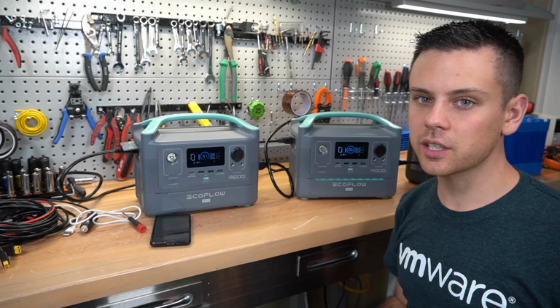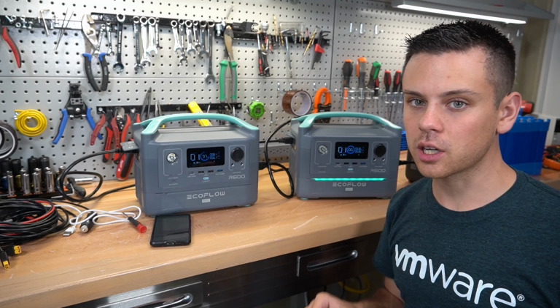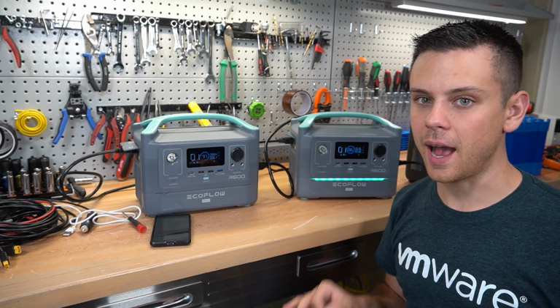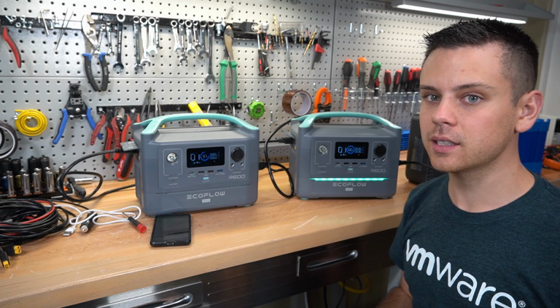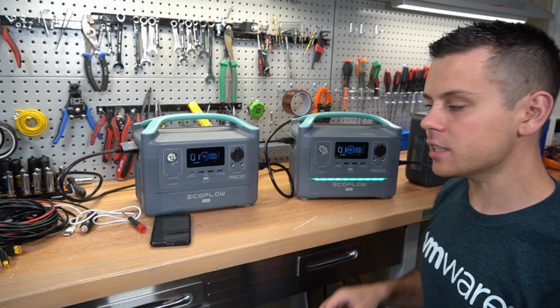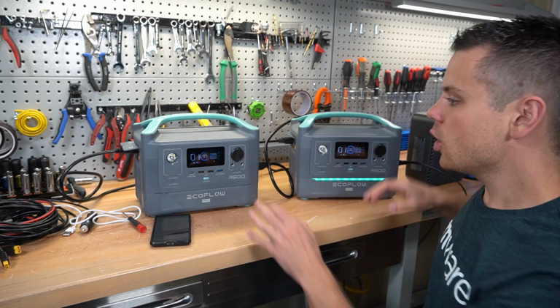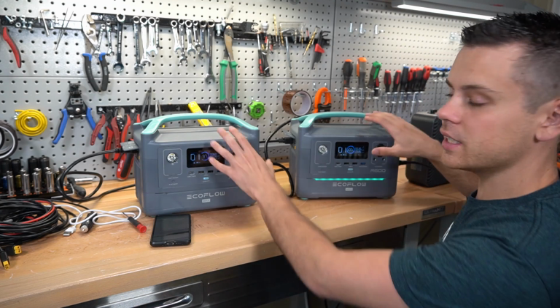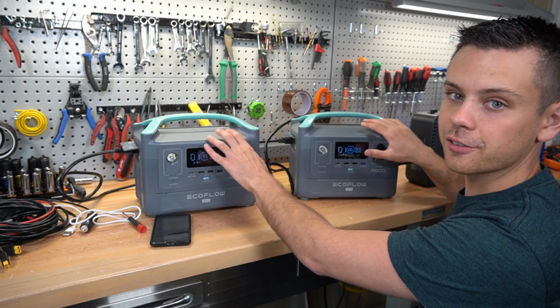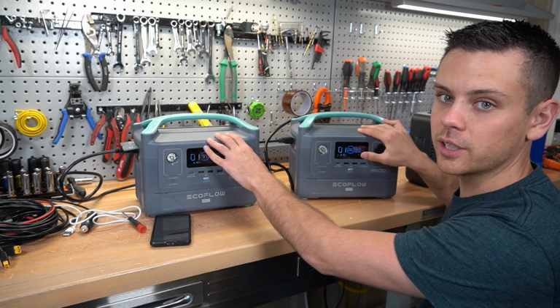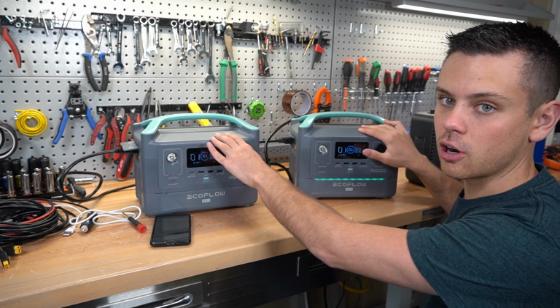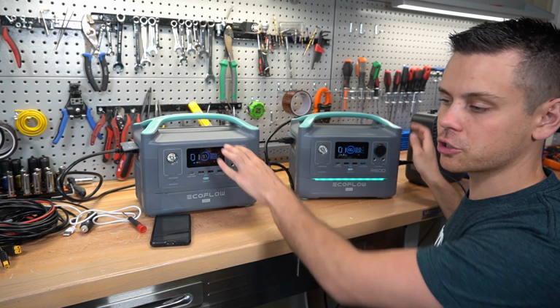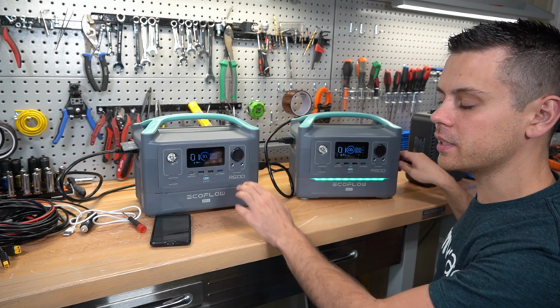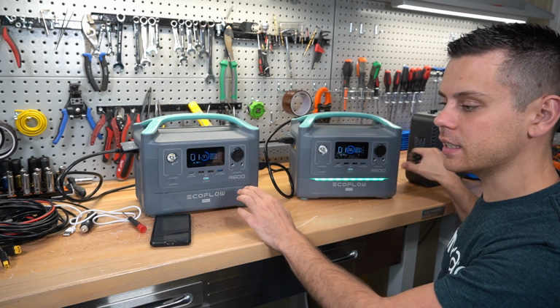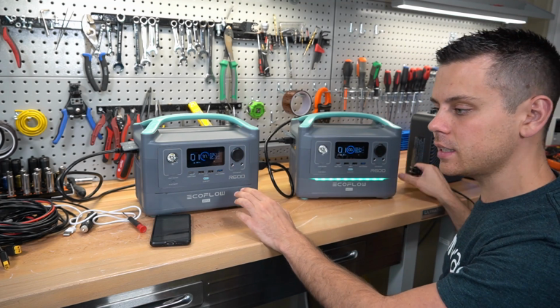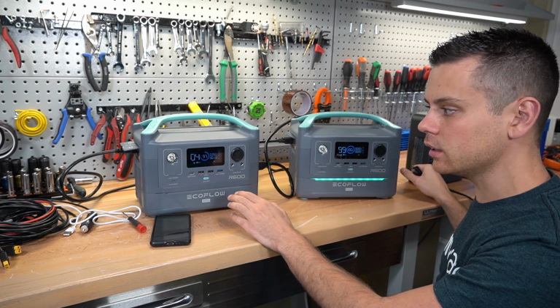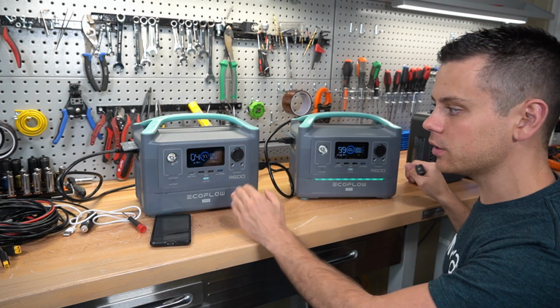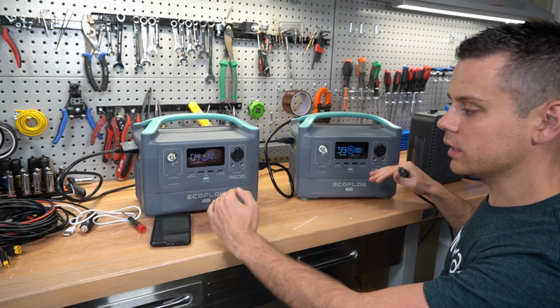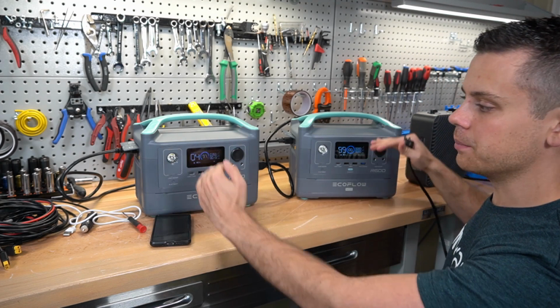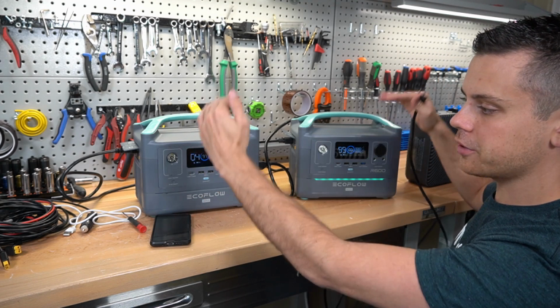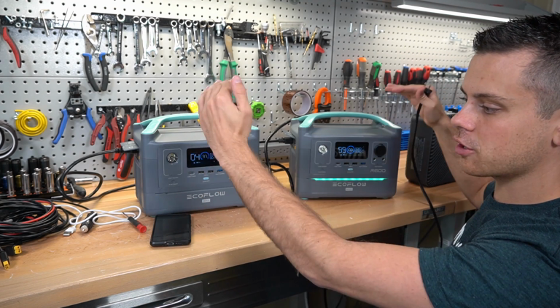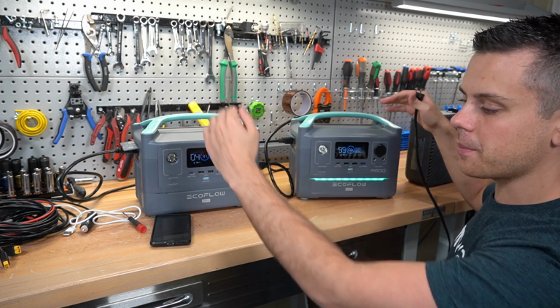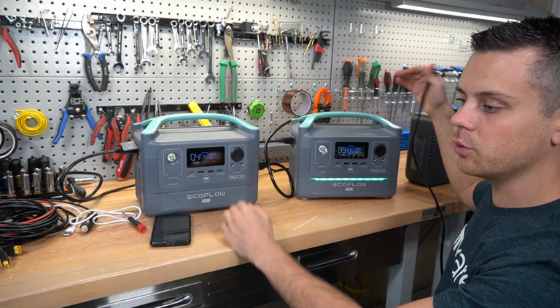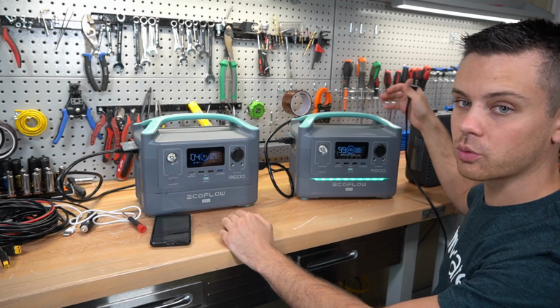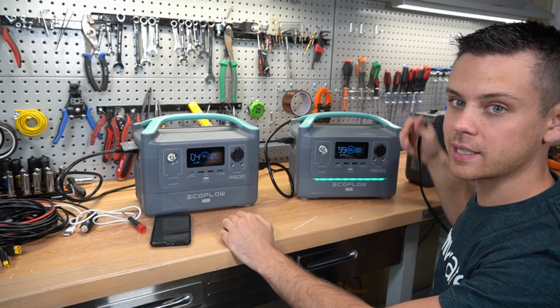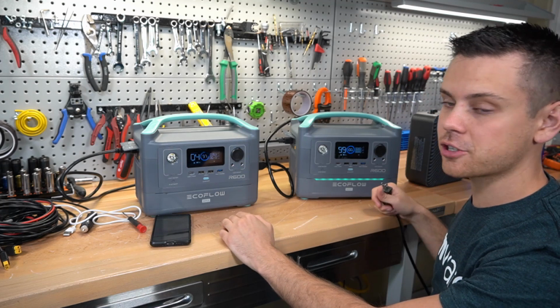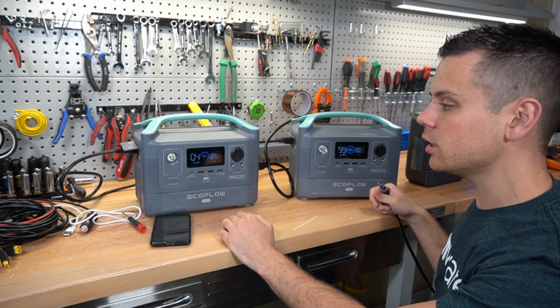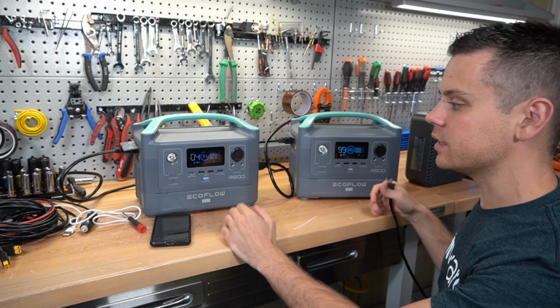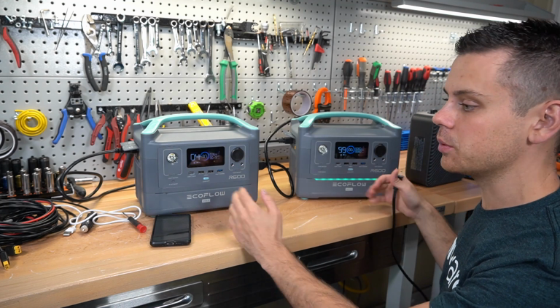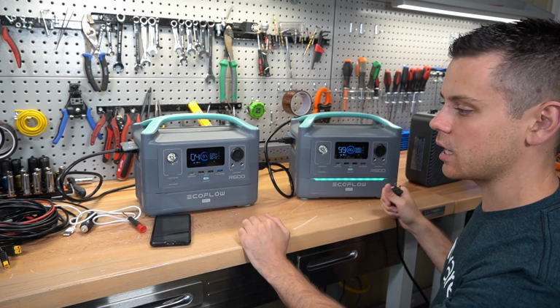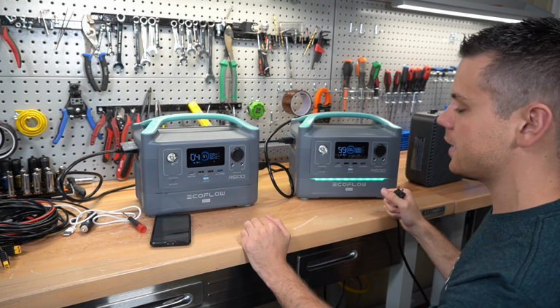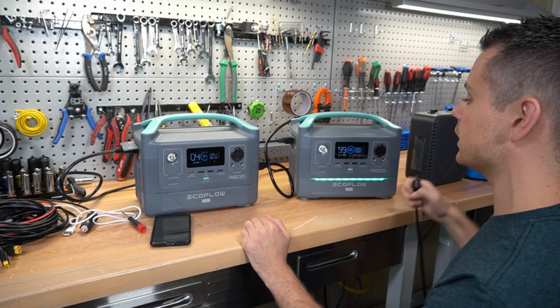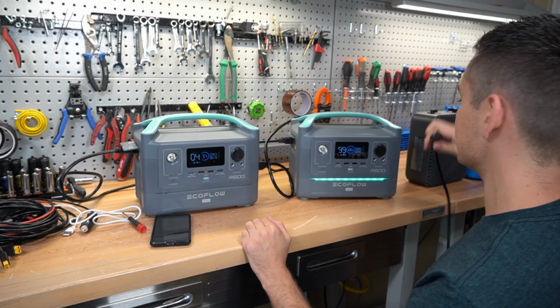To test this, we're going to do a capacity test when these are fully charged. I'm going to disconnect the load, let them both charge up, and then reattach the load and see what the capacity is.